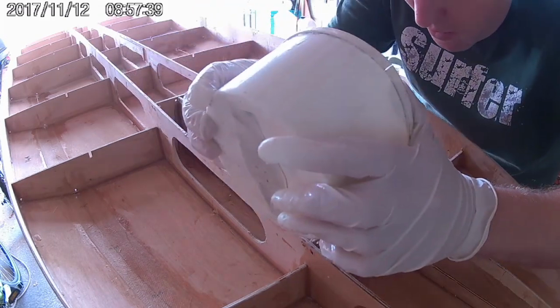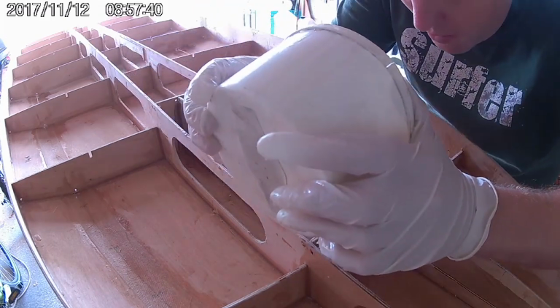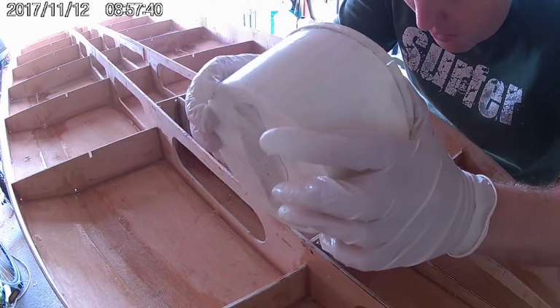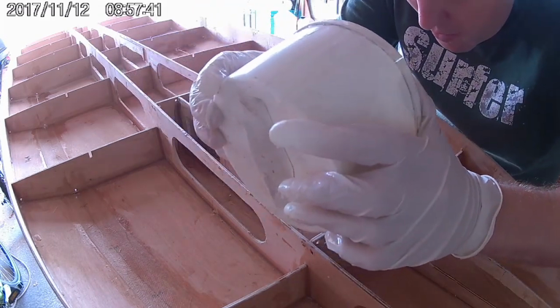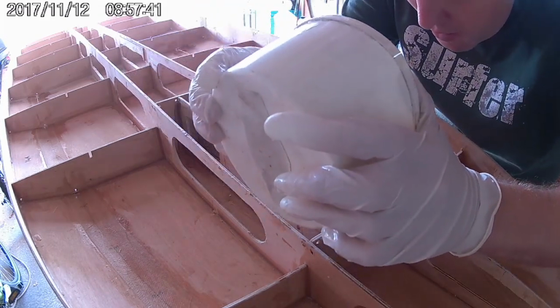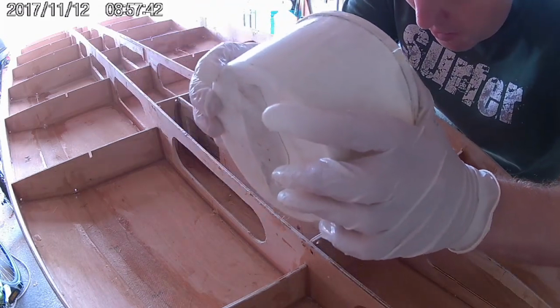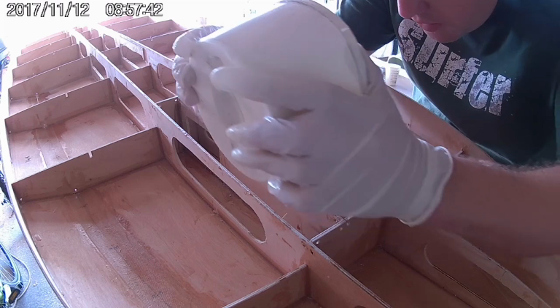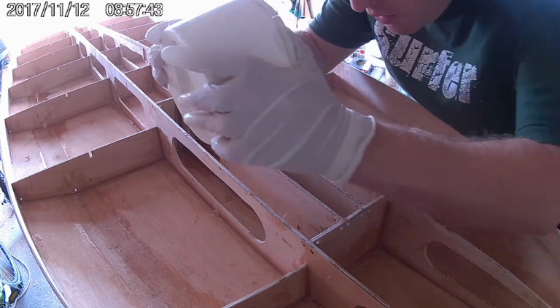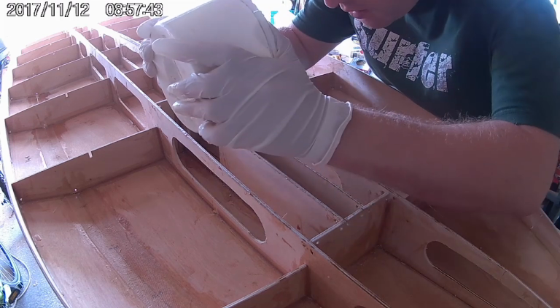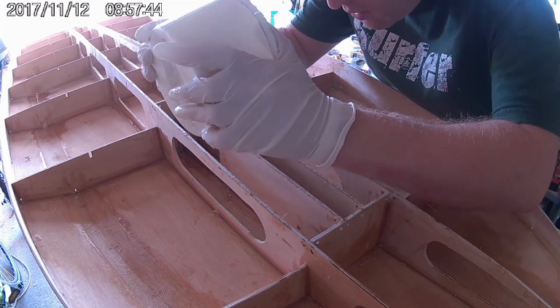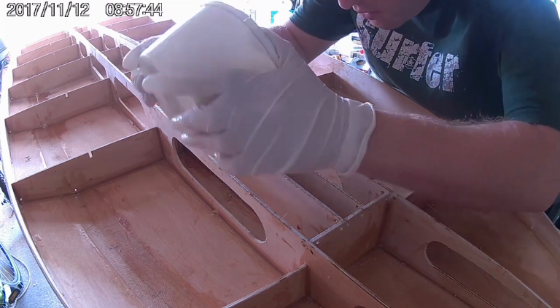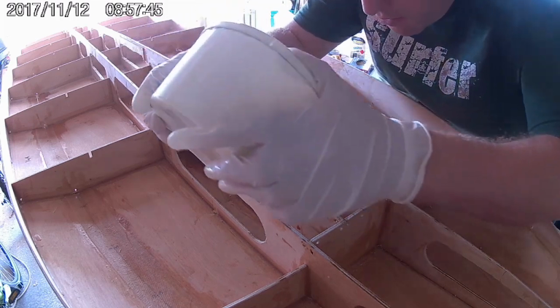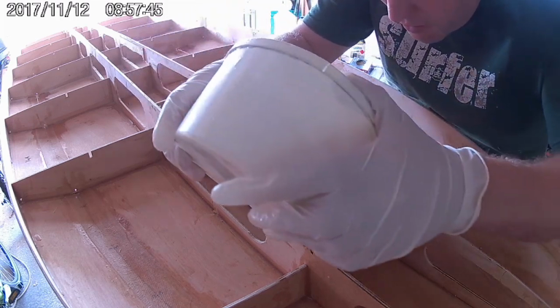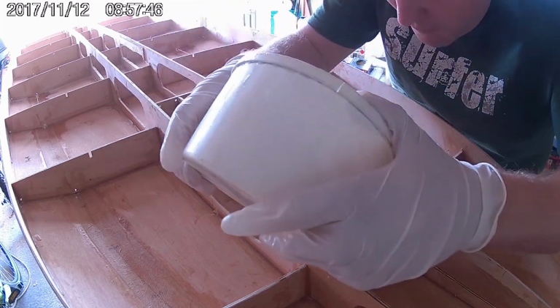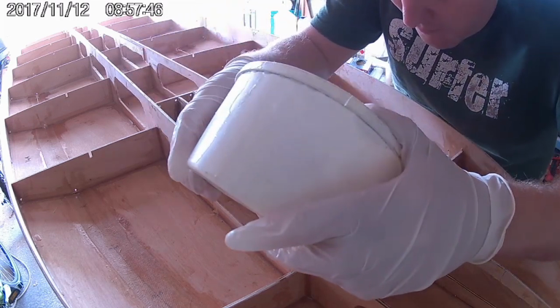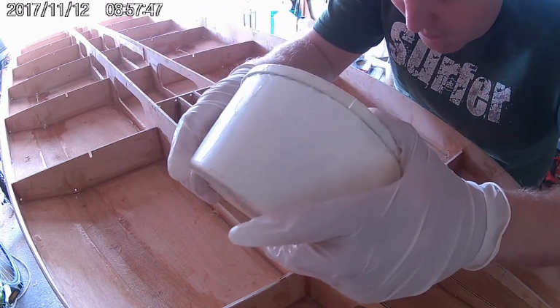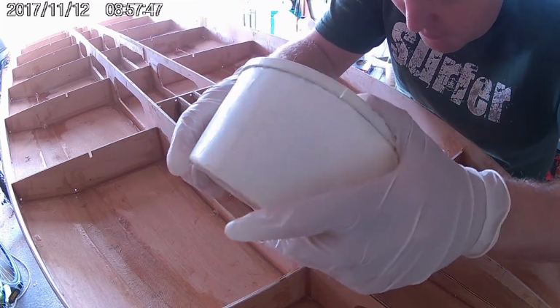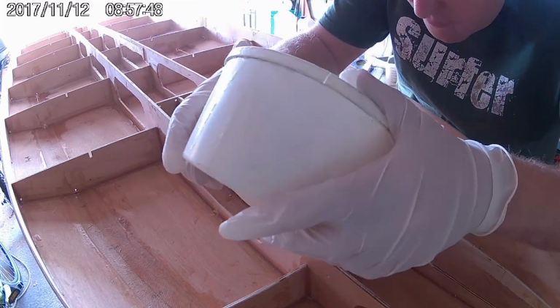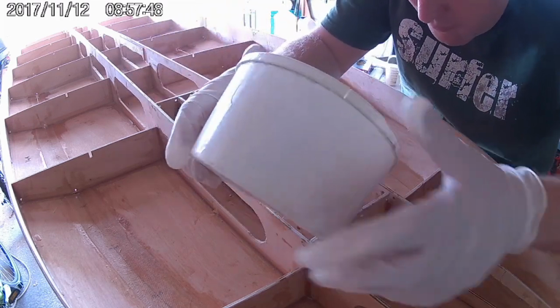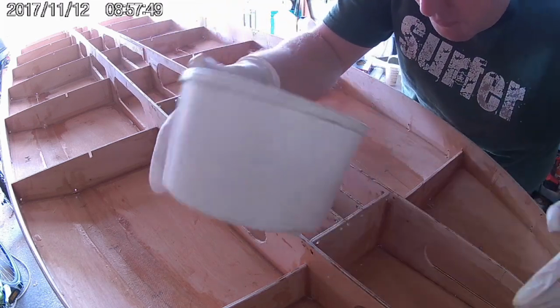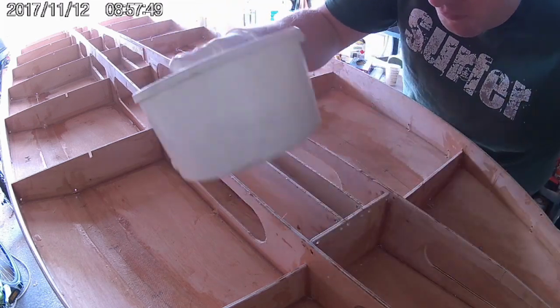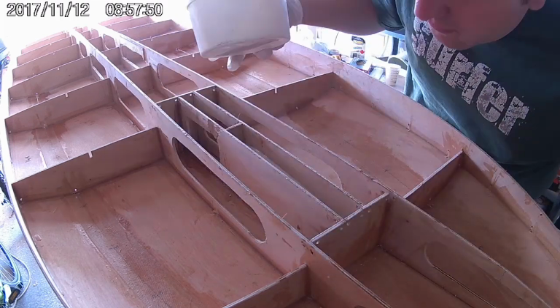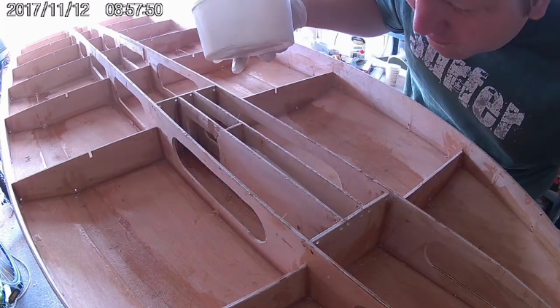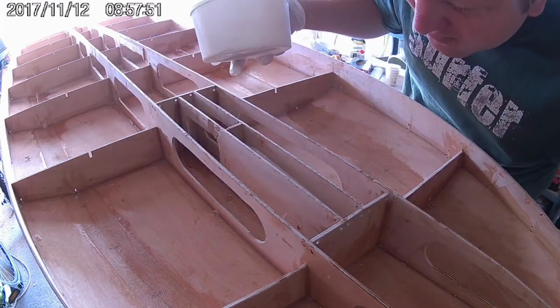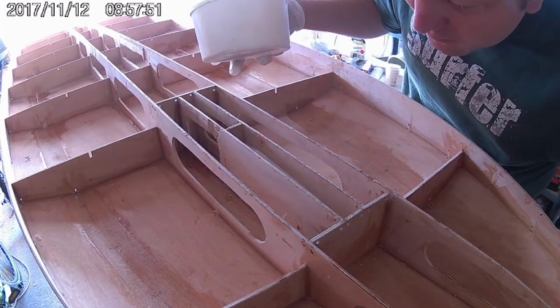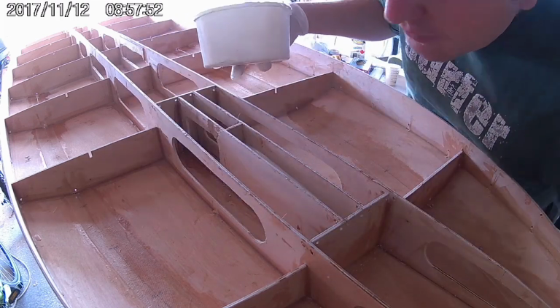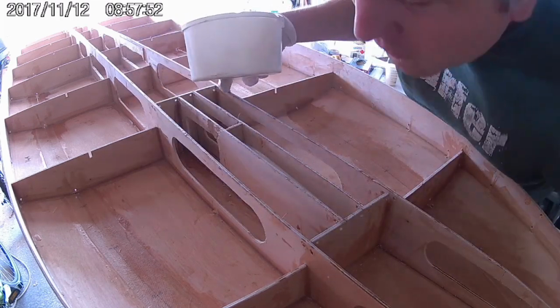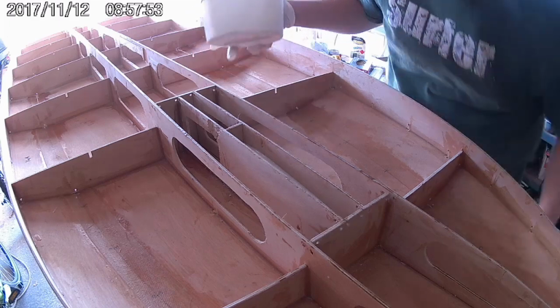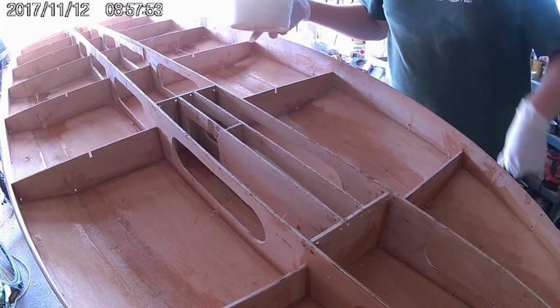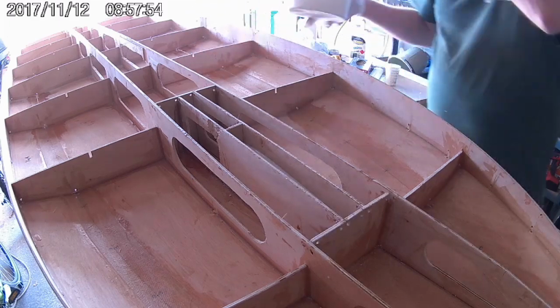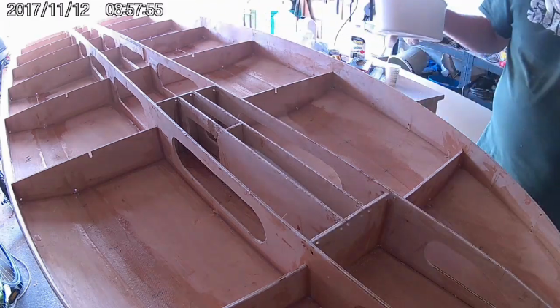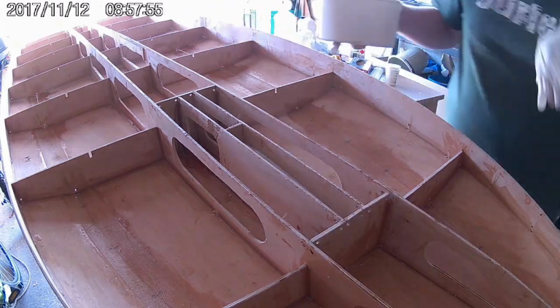Next, I'm filling the fin box slot with a slightly thickened epoxy resin. I'm filling it up to just a few millimetres above the bottom of the fin box.